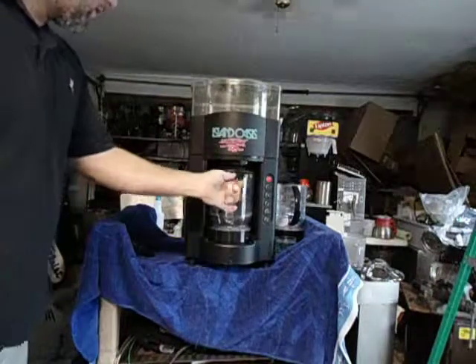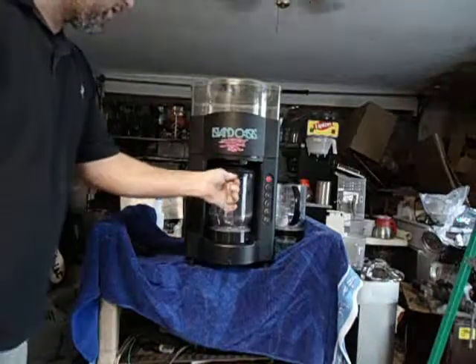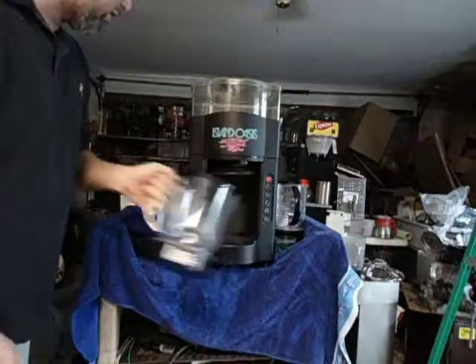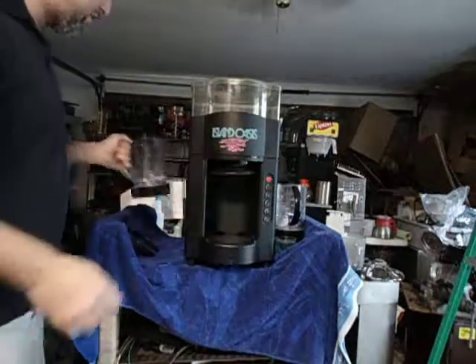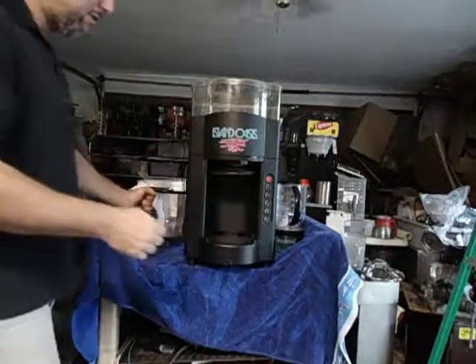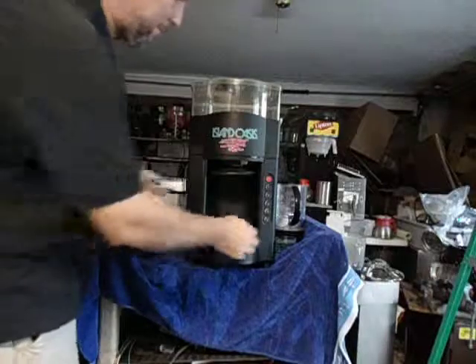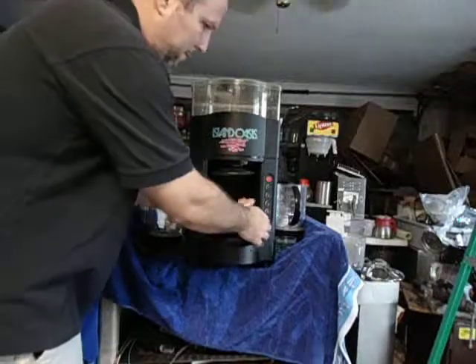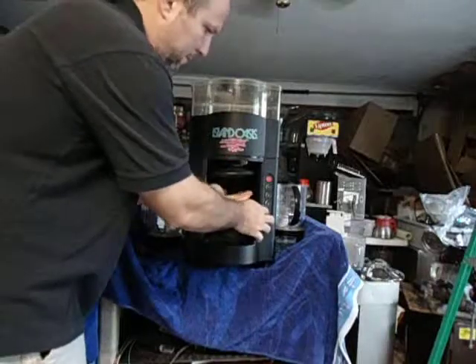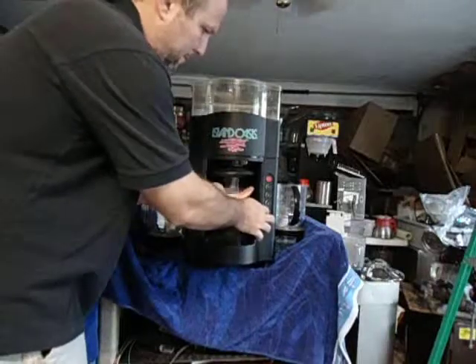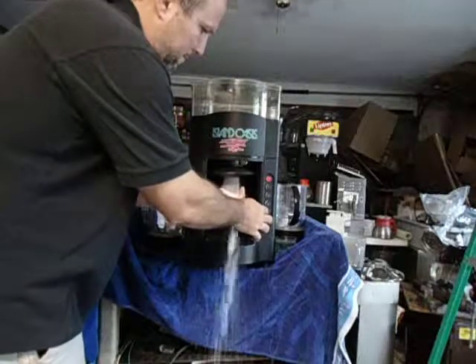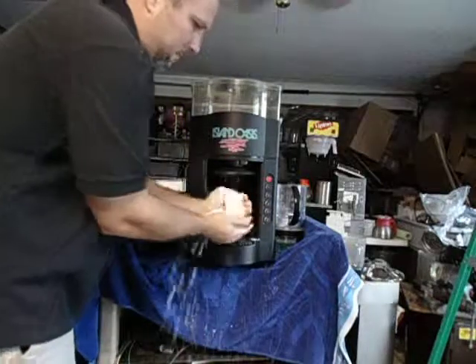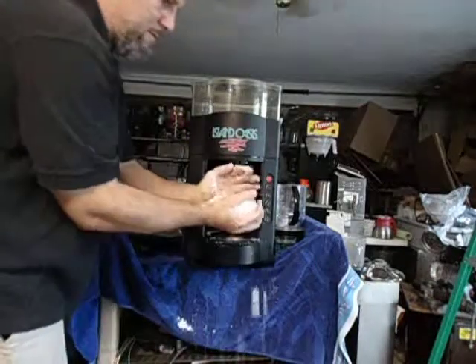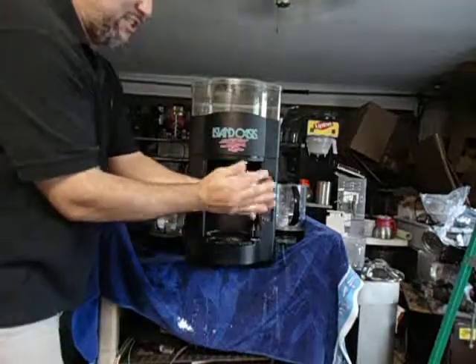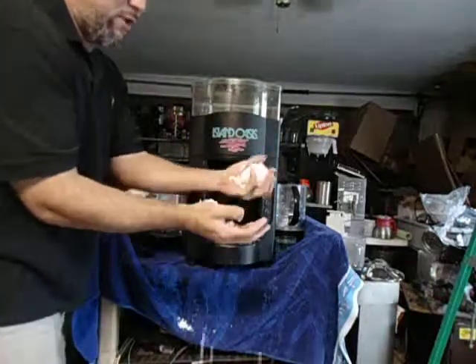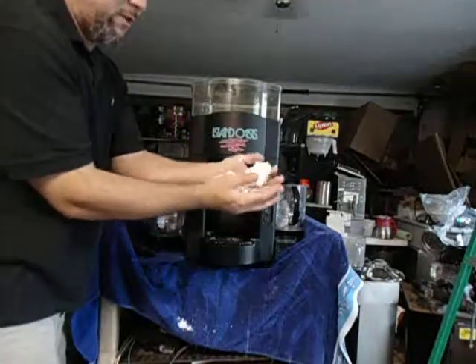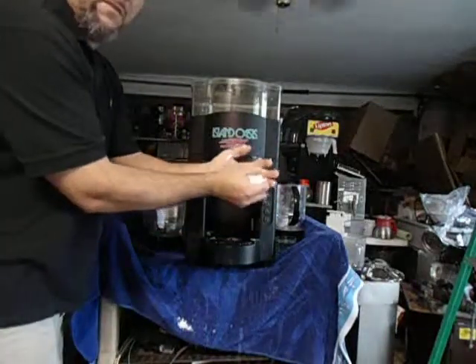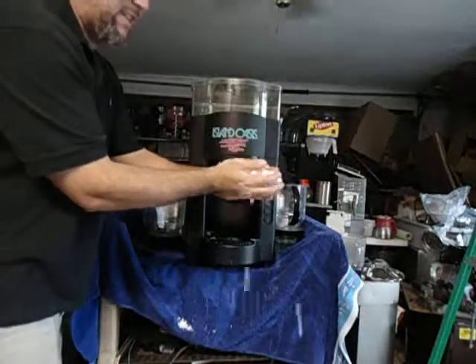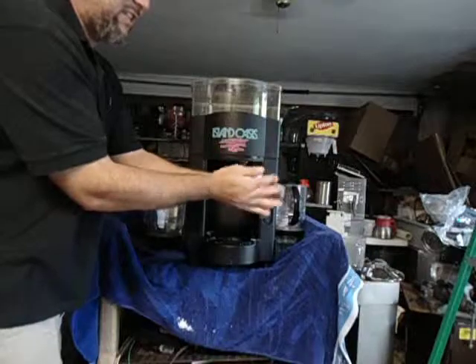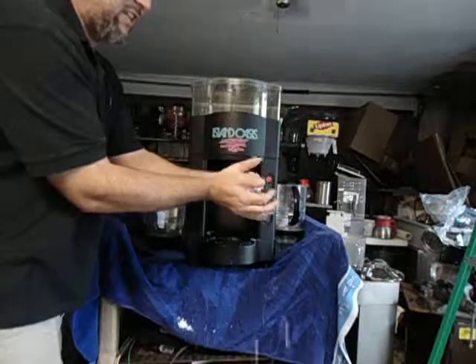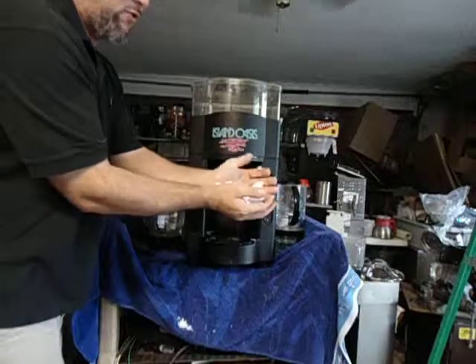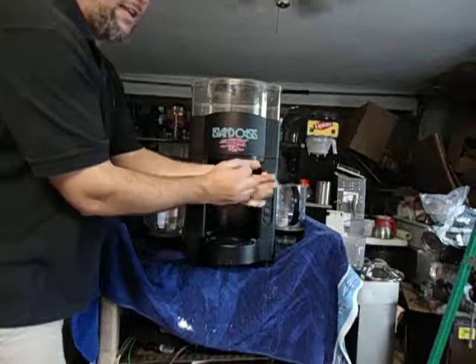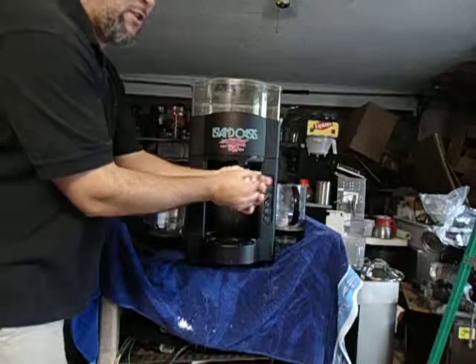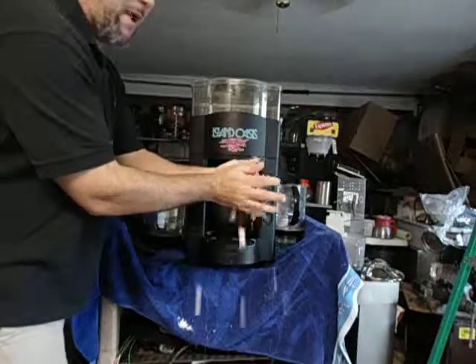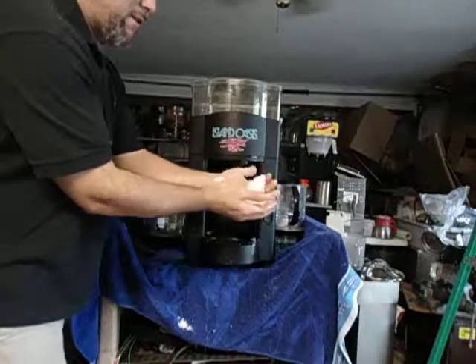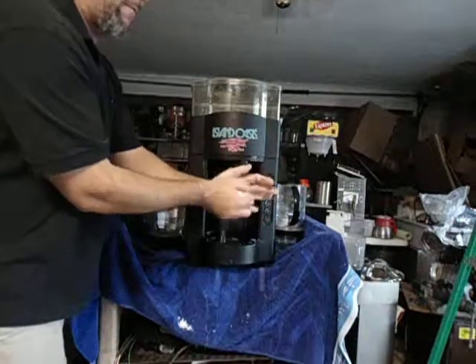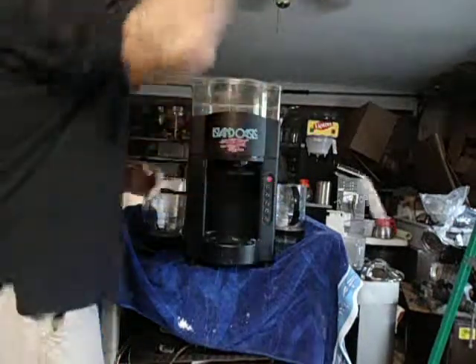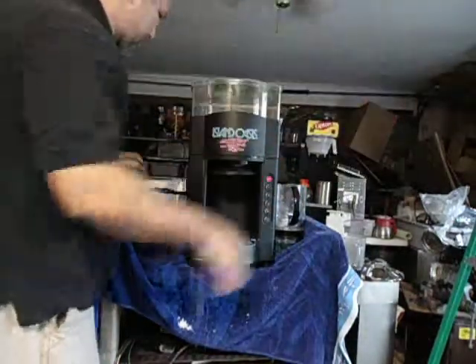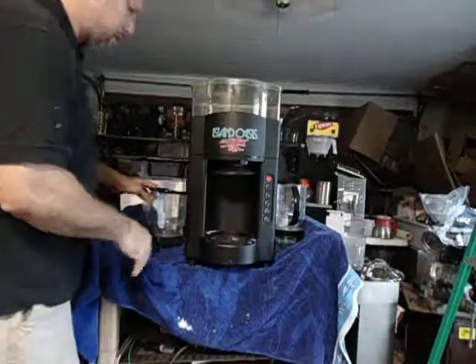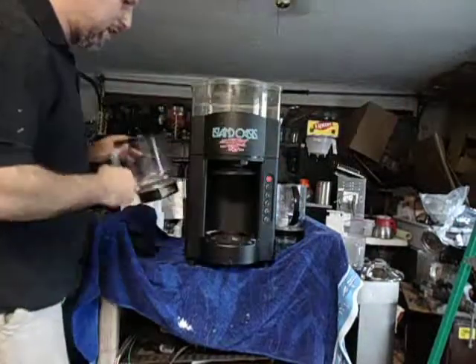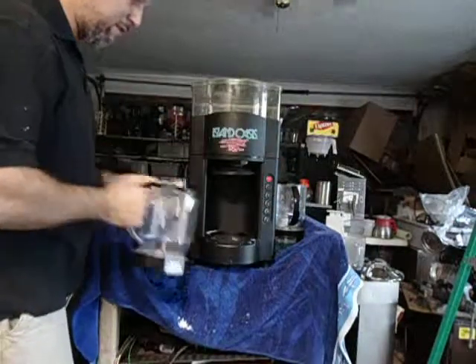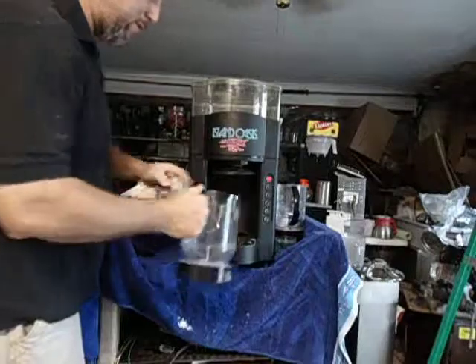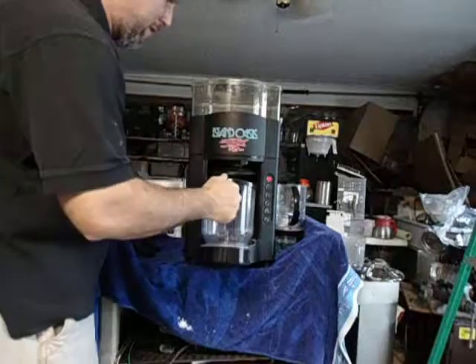What it does is shave the ice. It makes snow cone consistency, so you could use it as a snow cone maker. That shaved ice then drops down into the blender here.